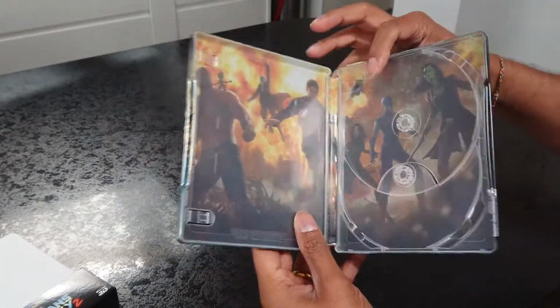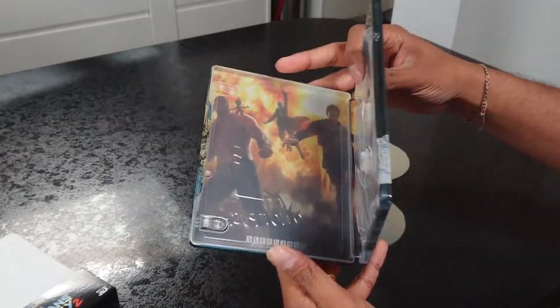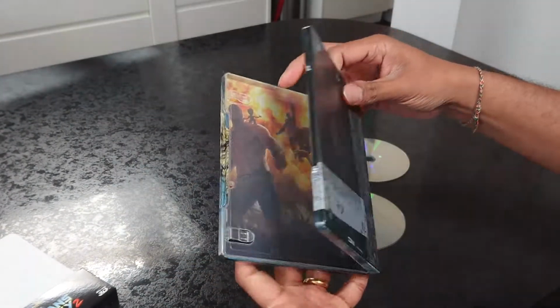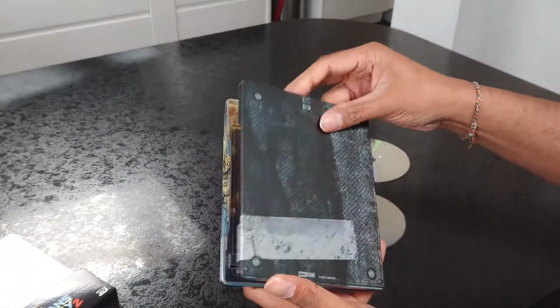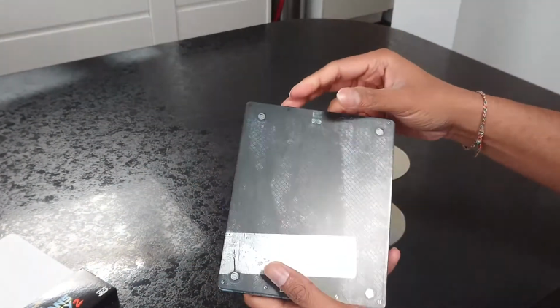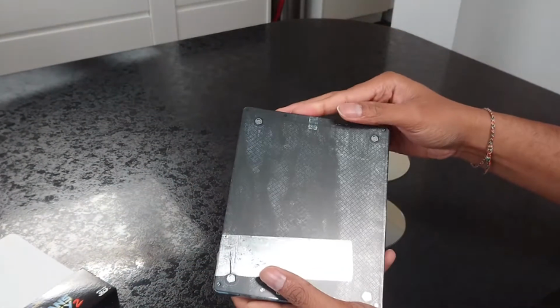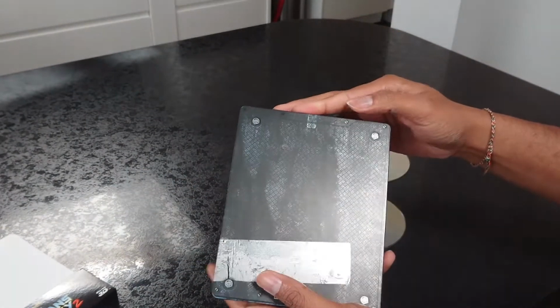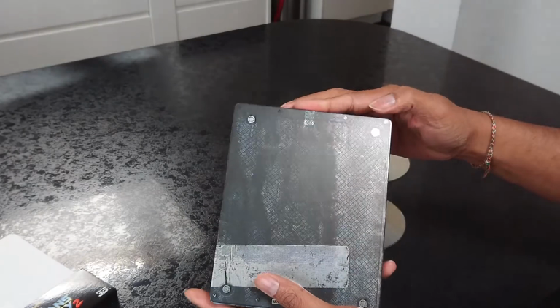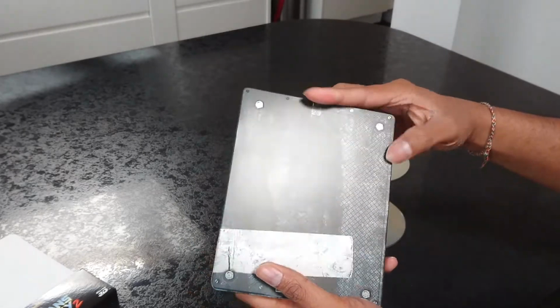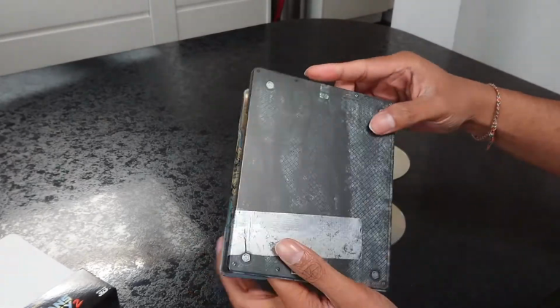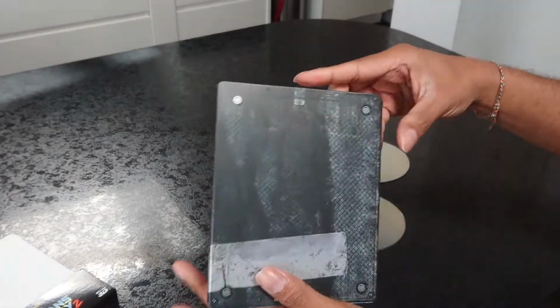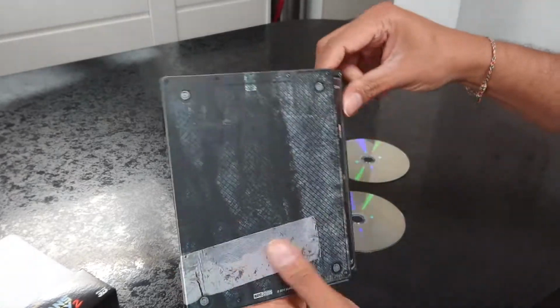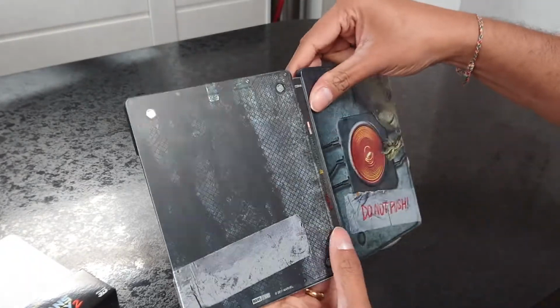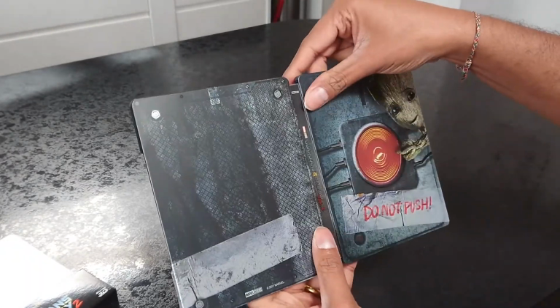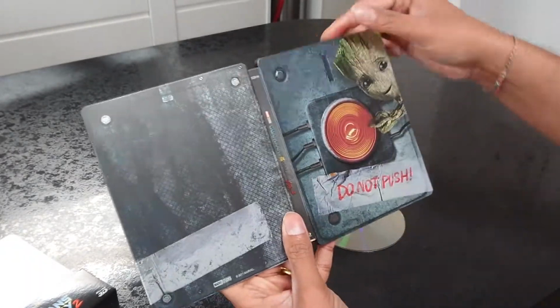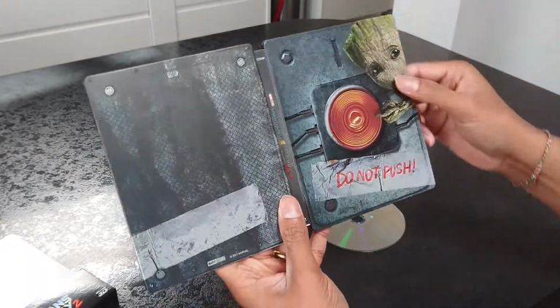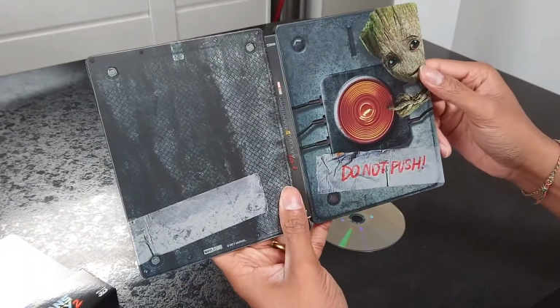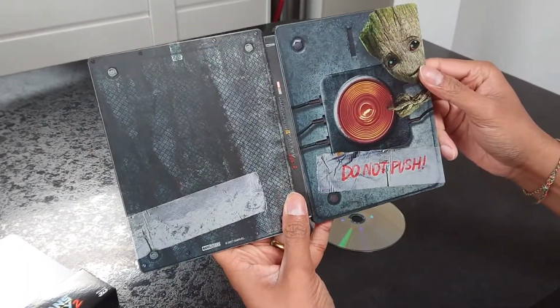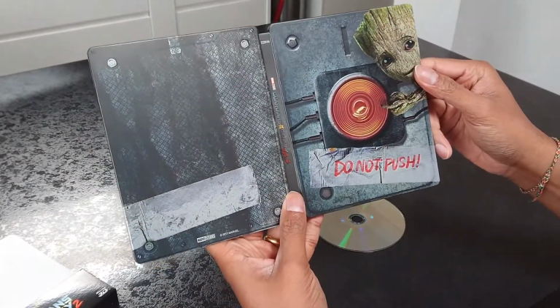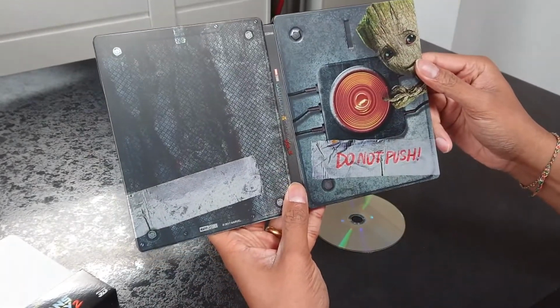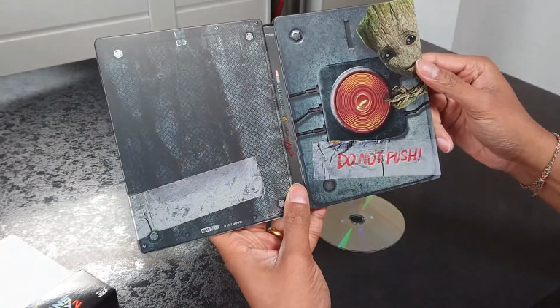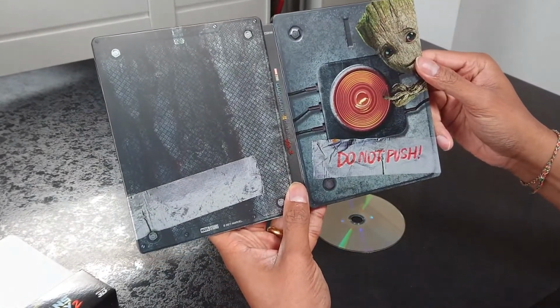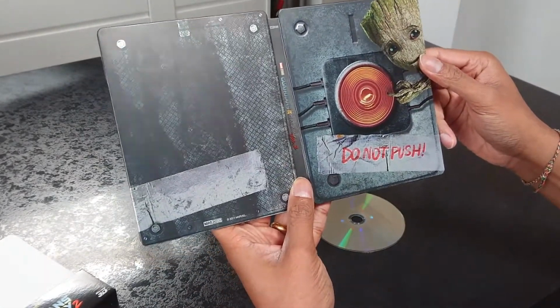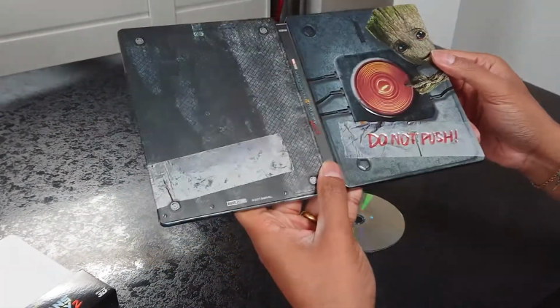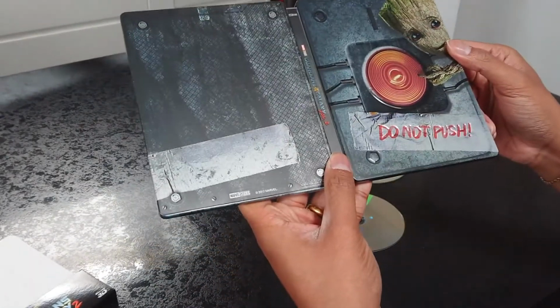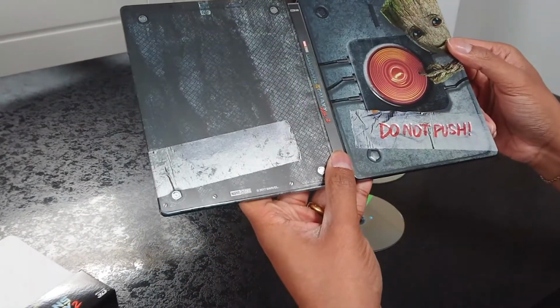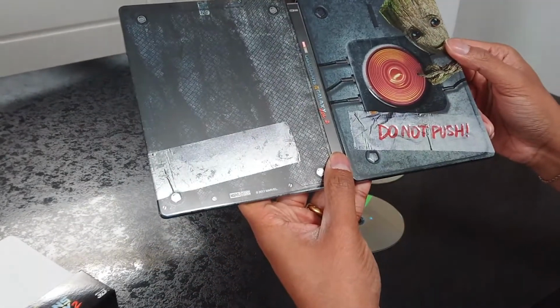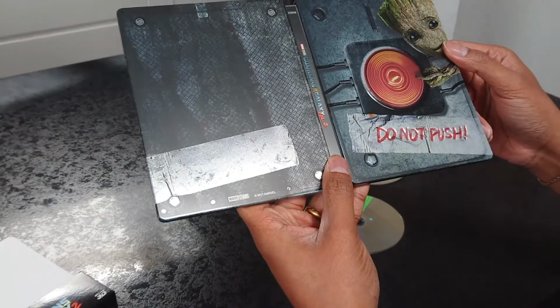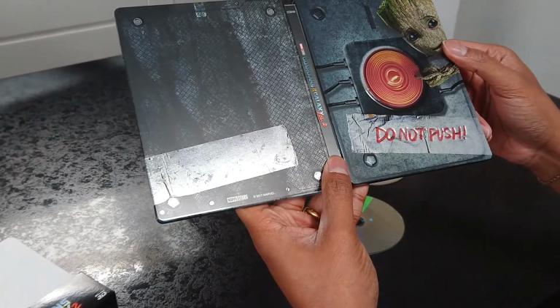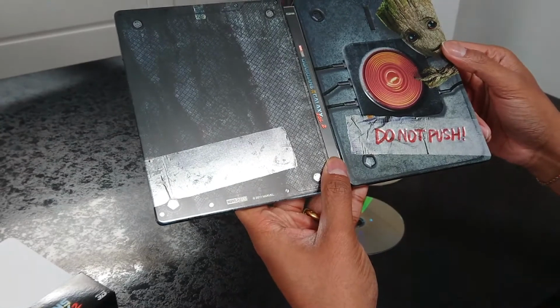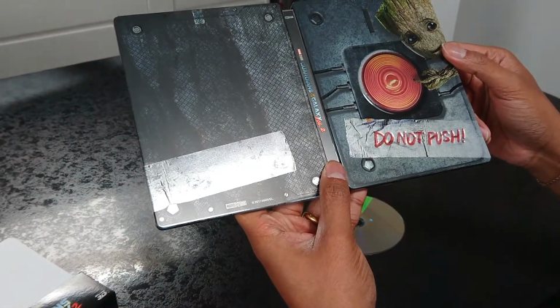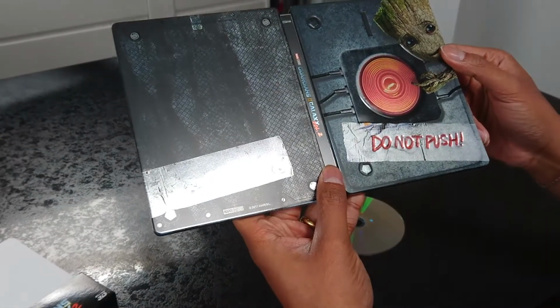And the back — the back's nothing really. It's Marvel Studios 2017.